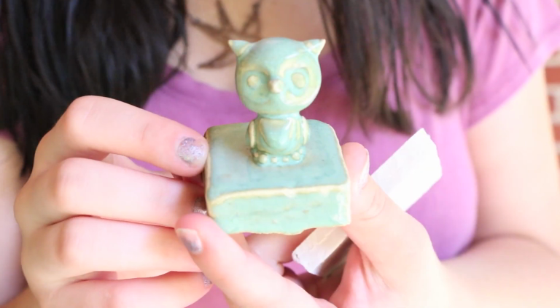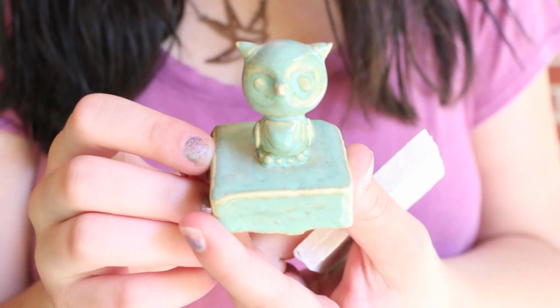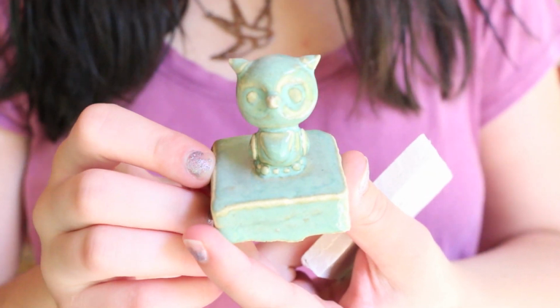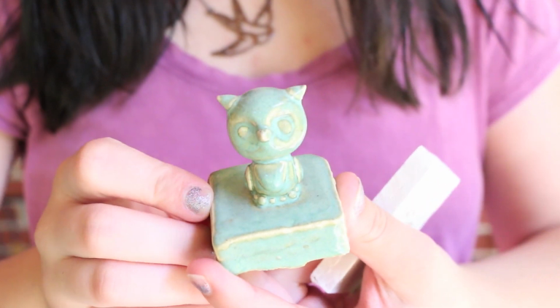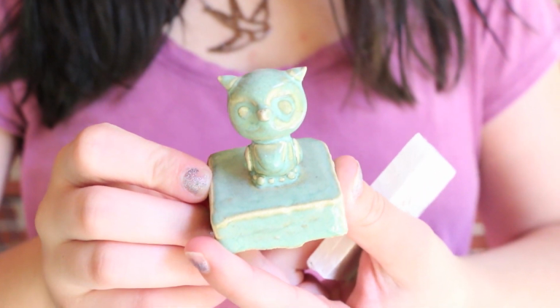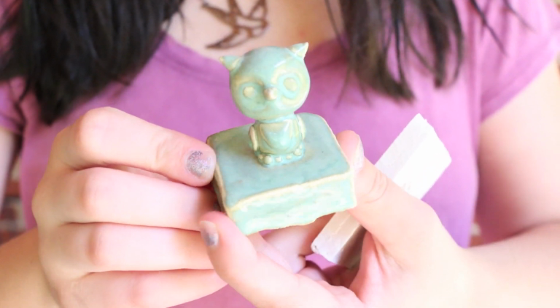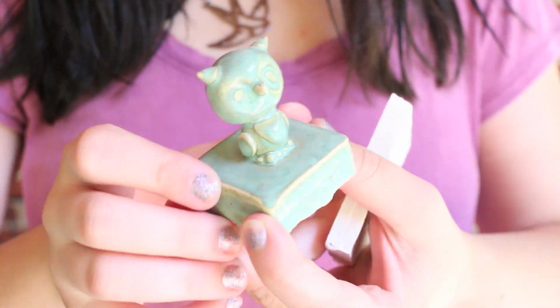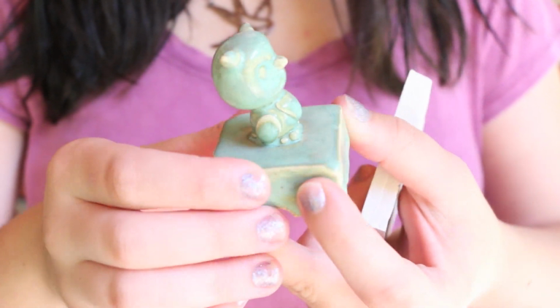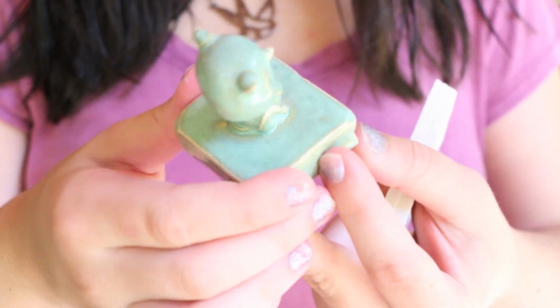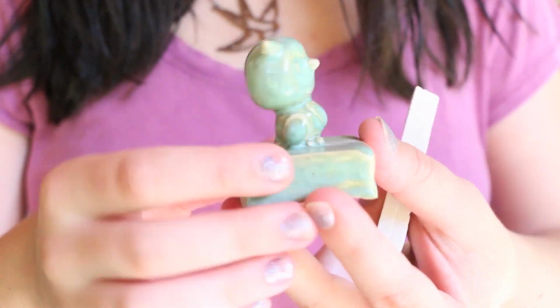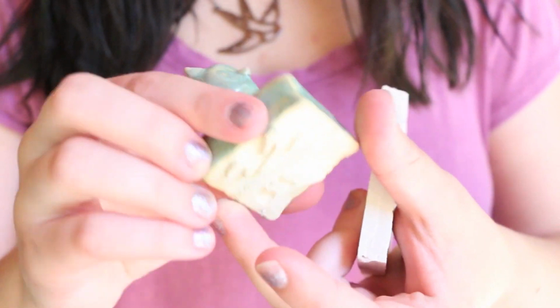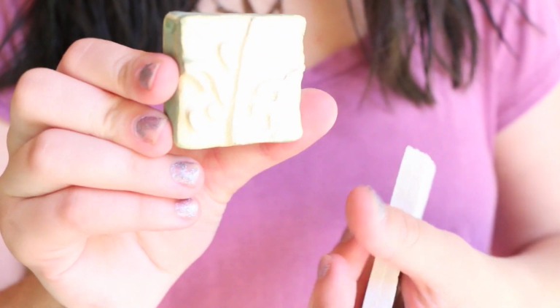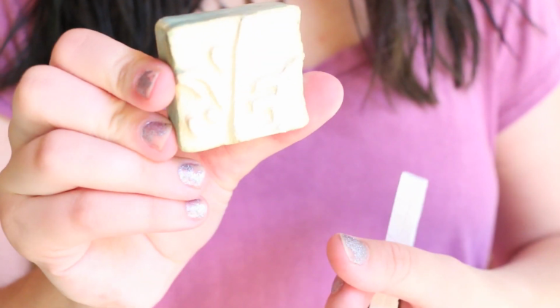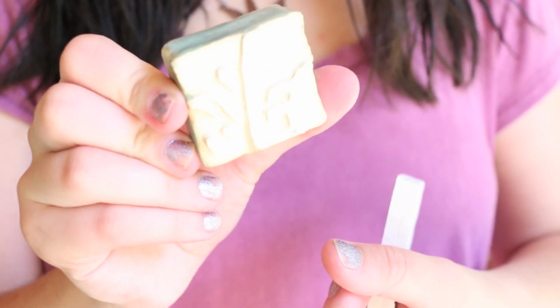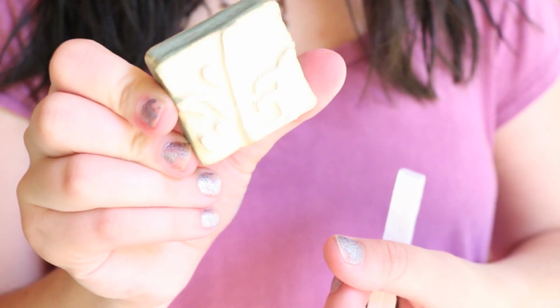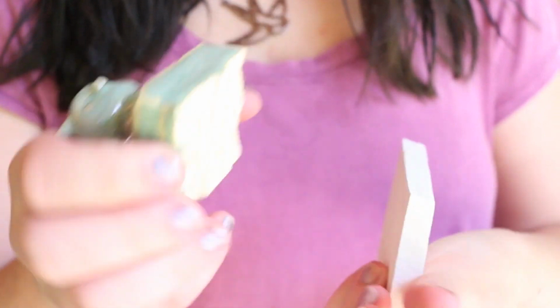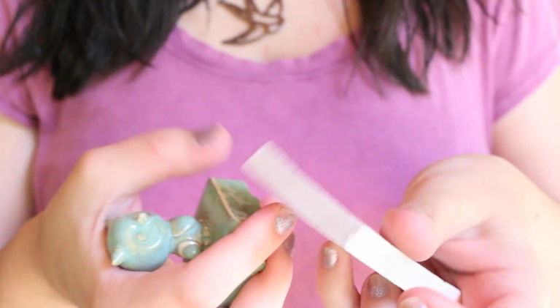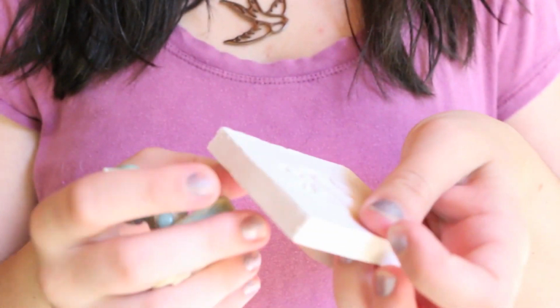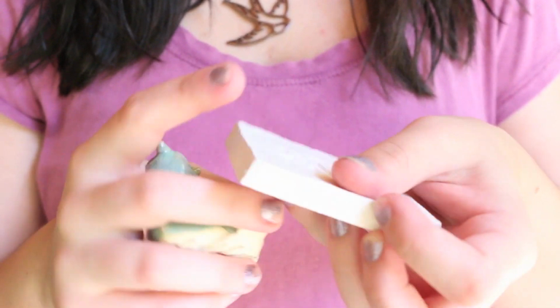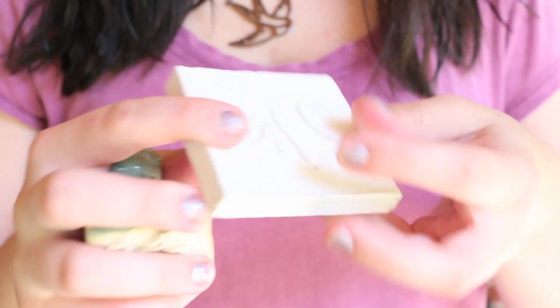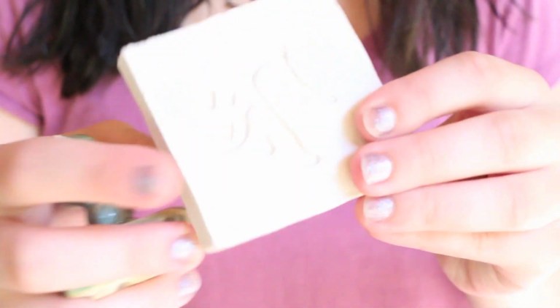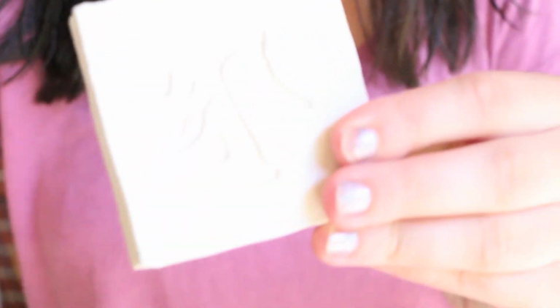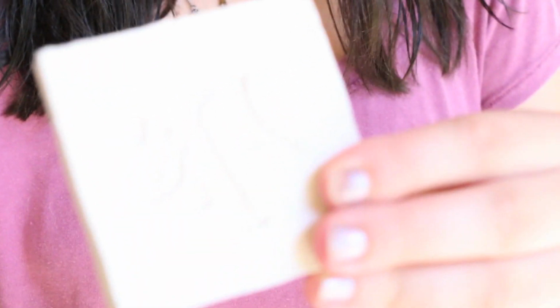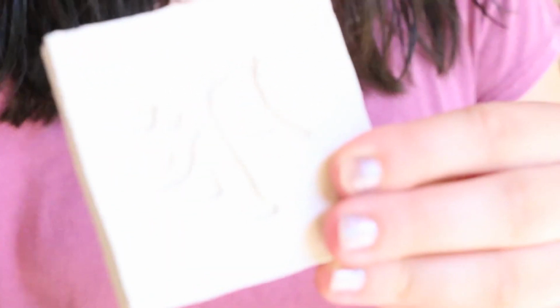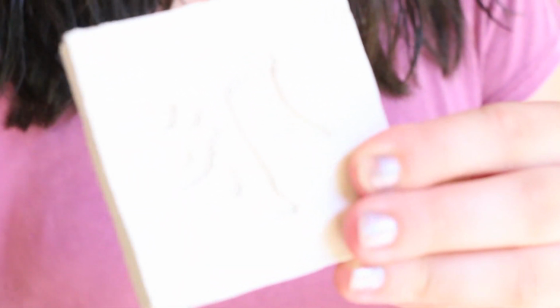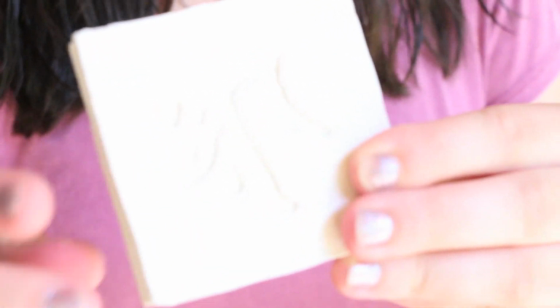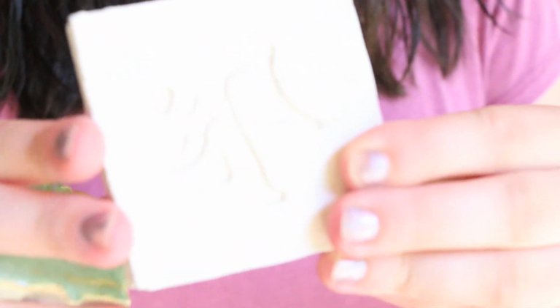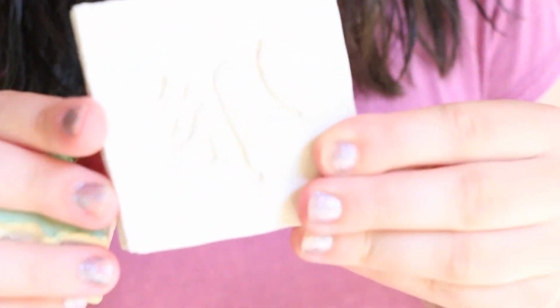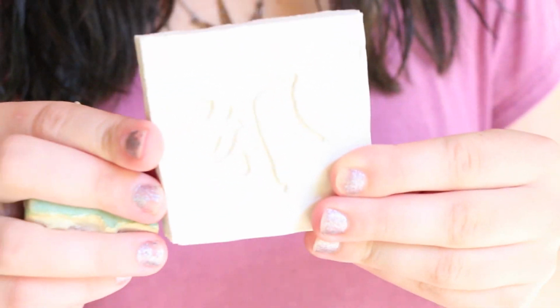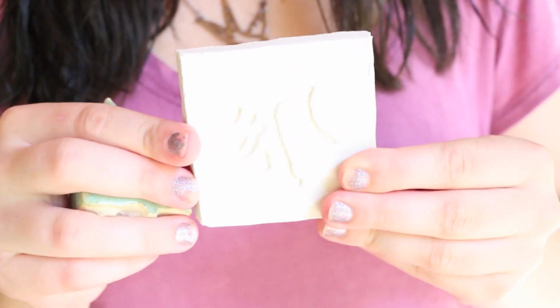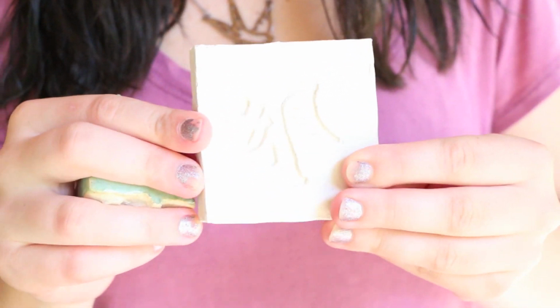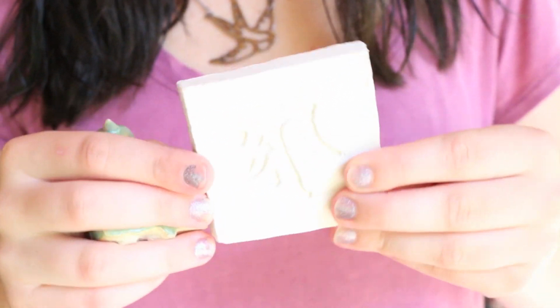And then I made this little owl stamp, and I have no idea what that word is — I think it's Chinese, I don't even know what it is.